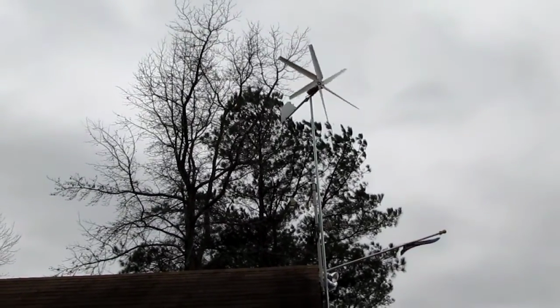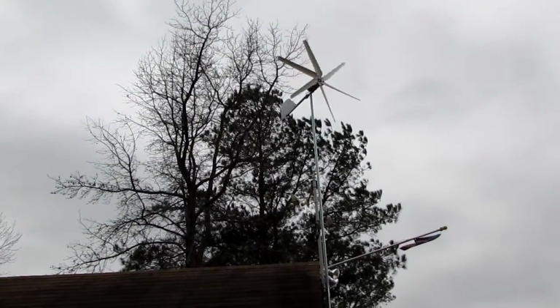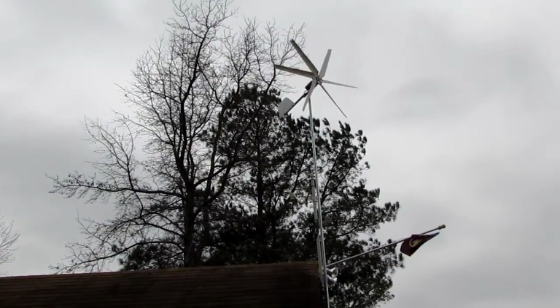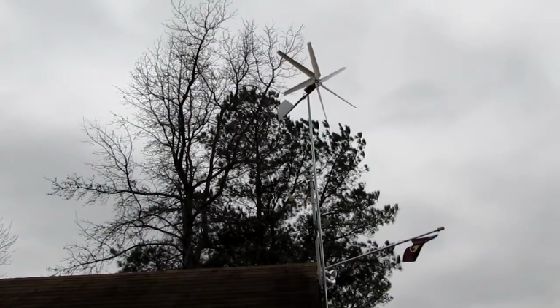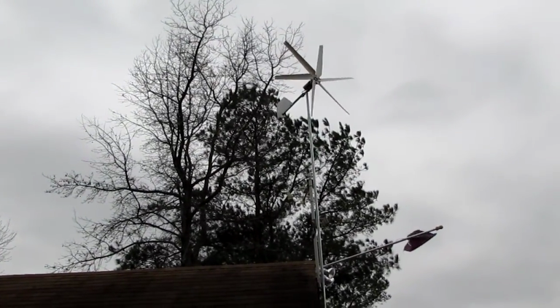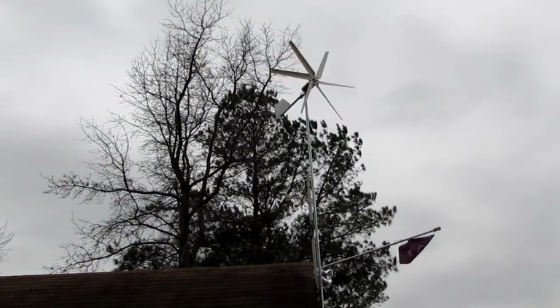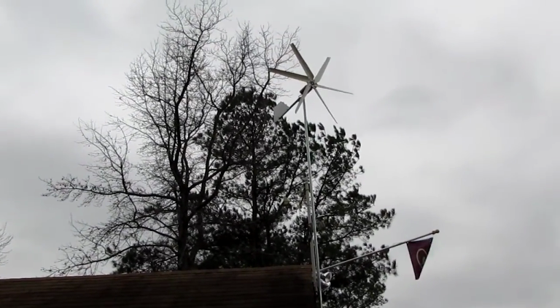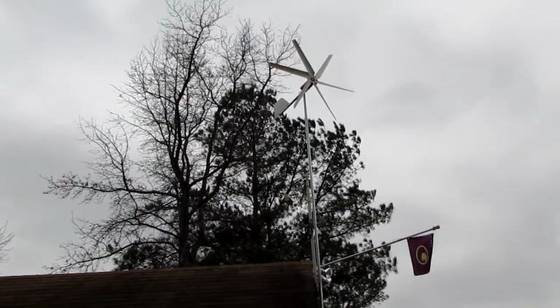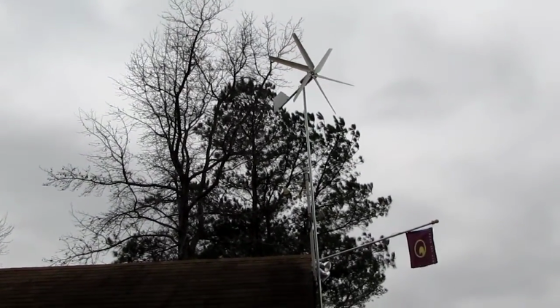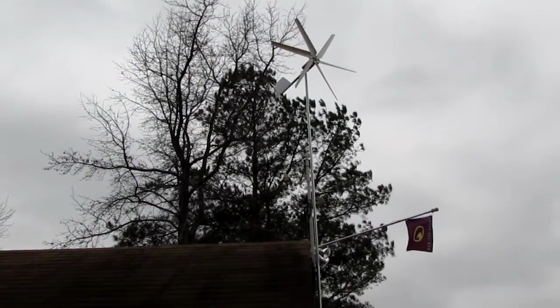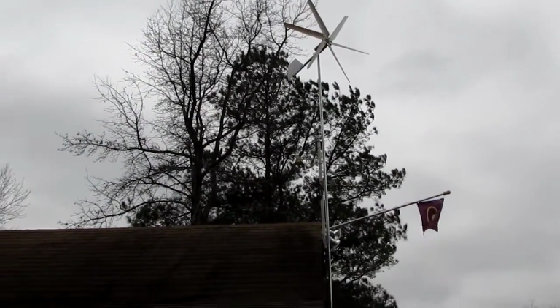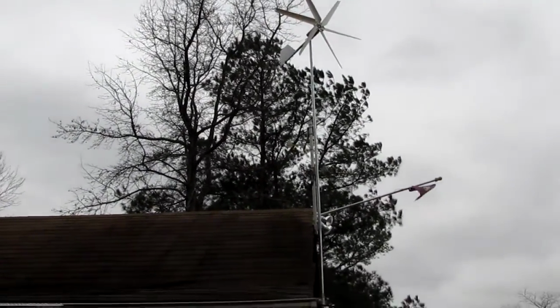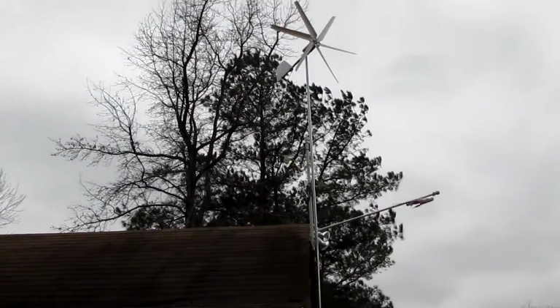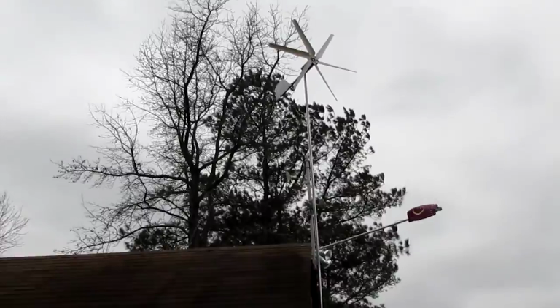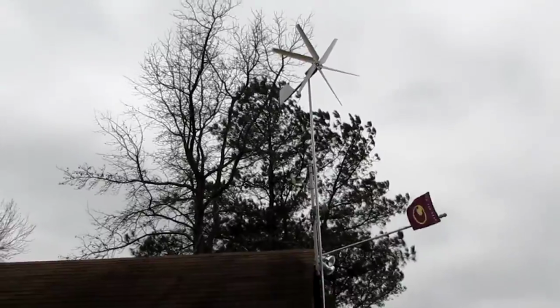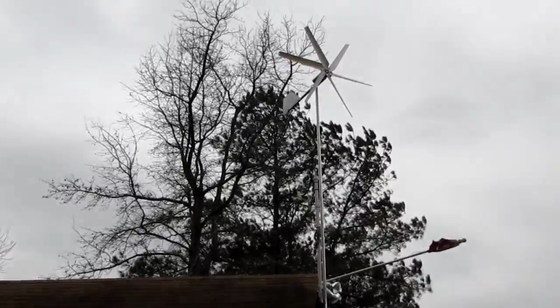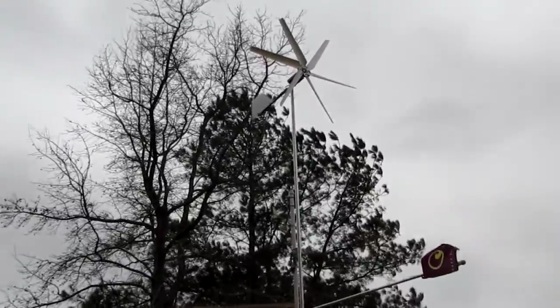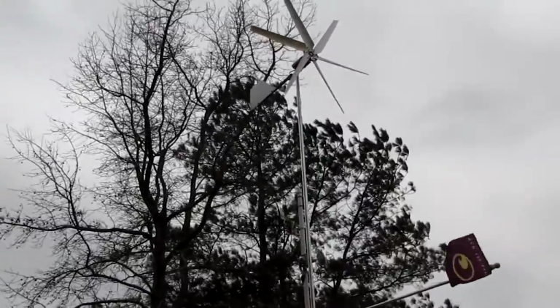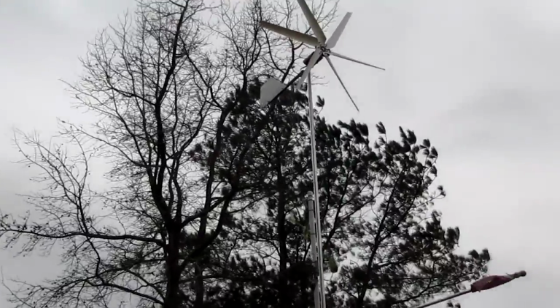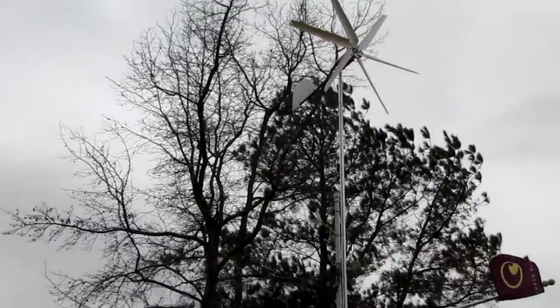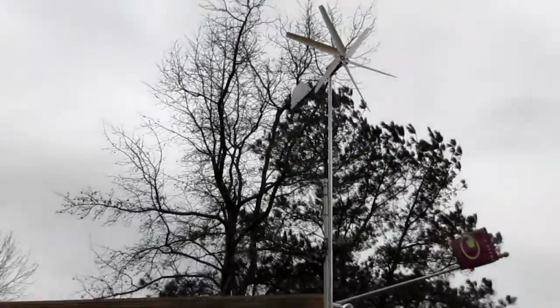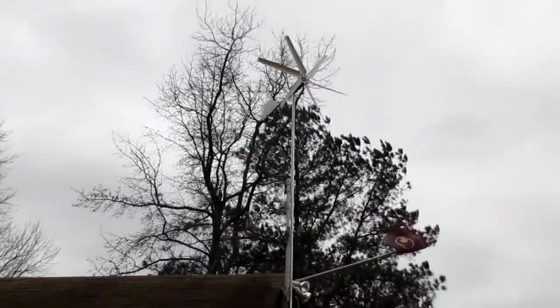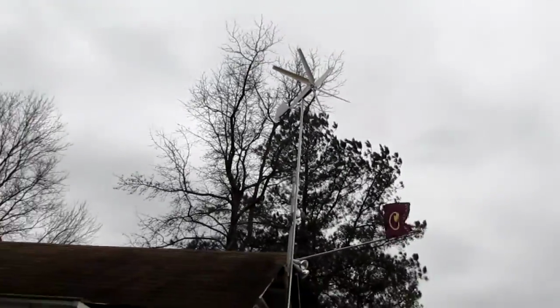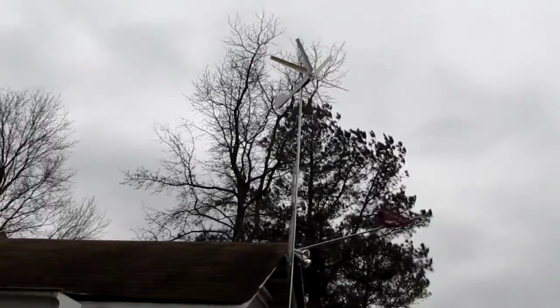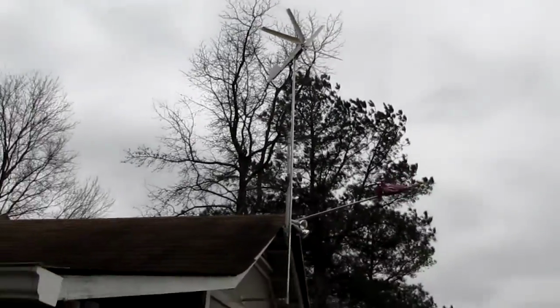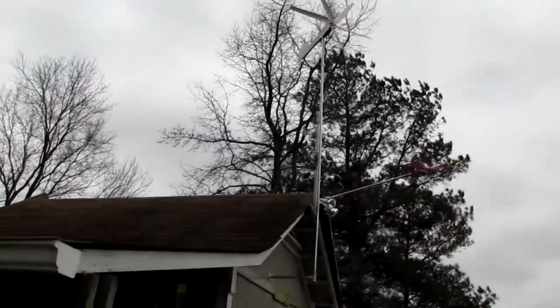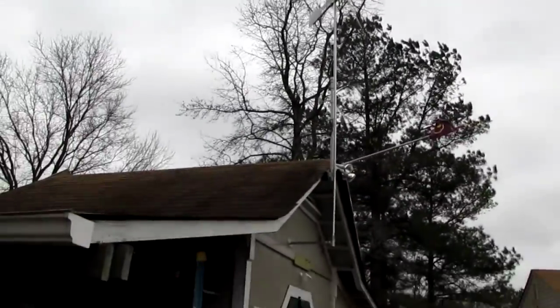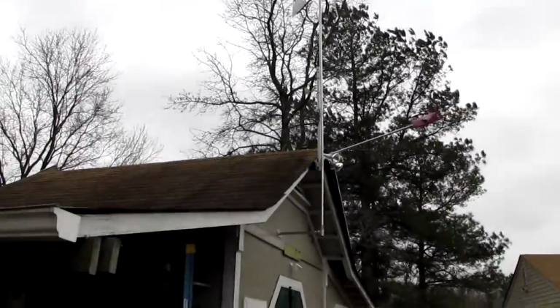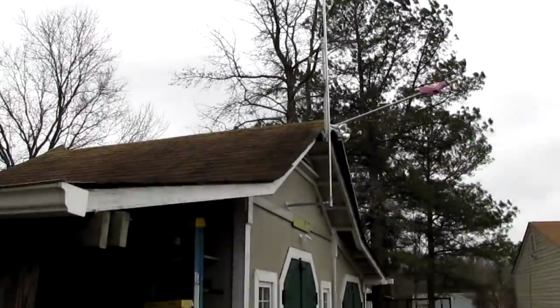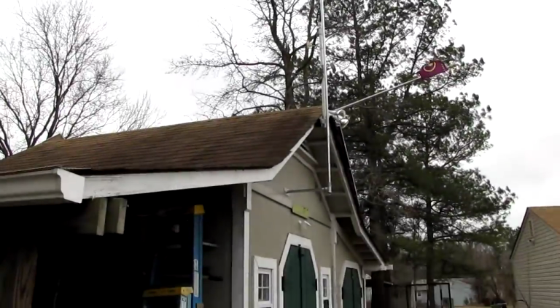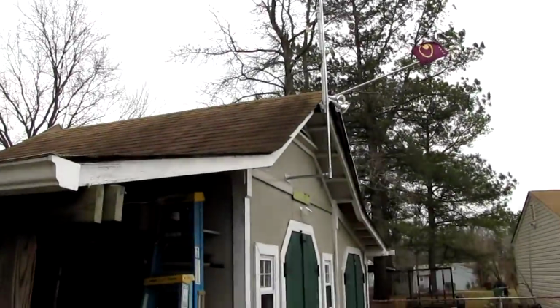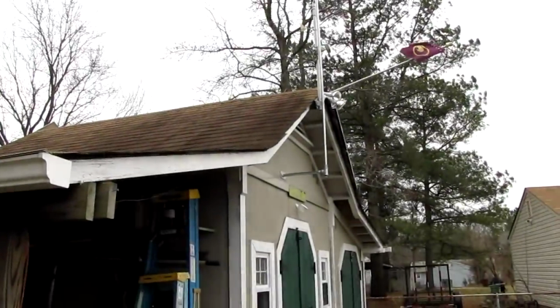Okay y'all, have a good one. Thanks for watching. This is my windmill part two — that's how I got it mounted.